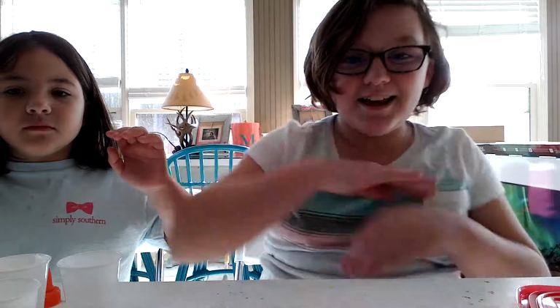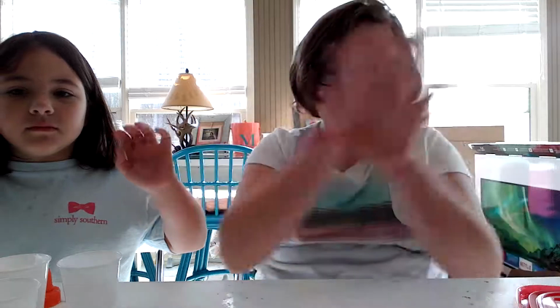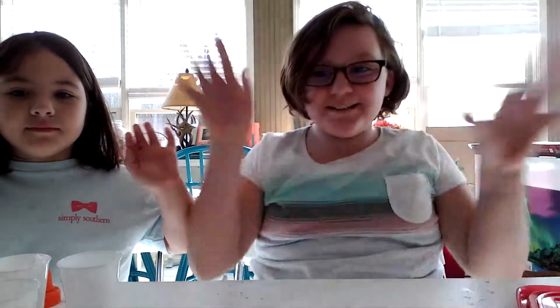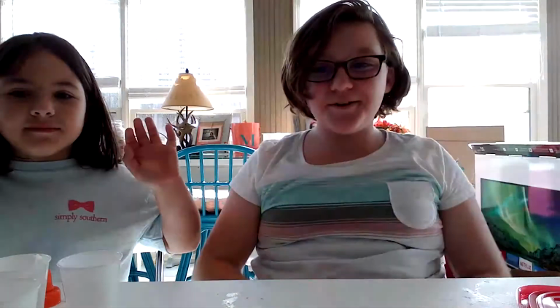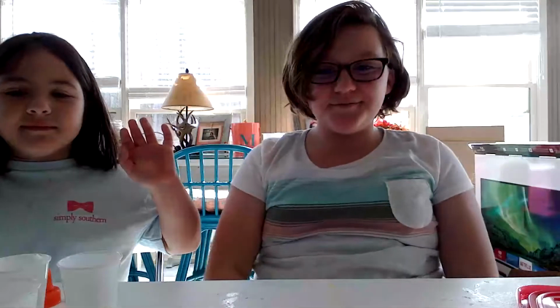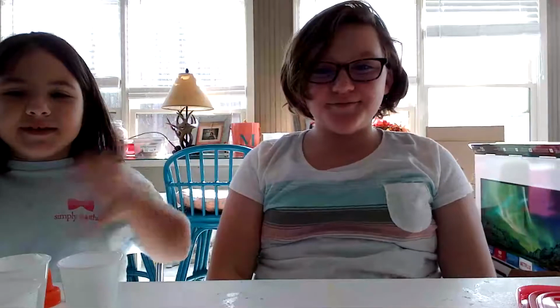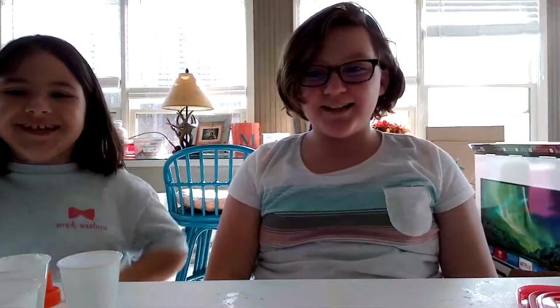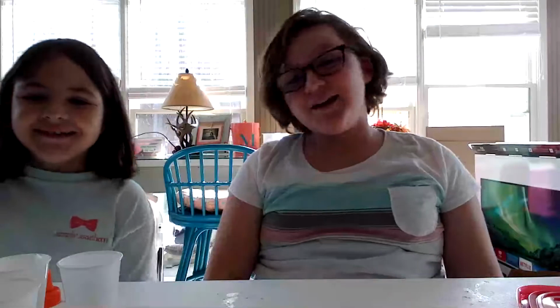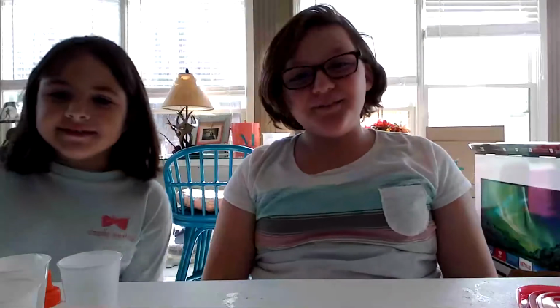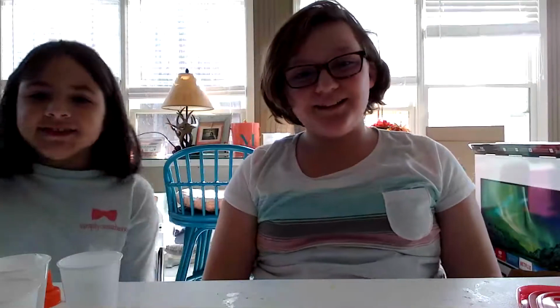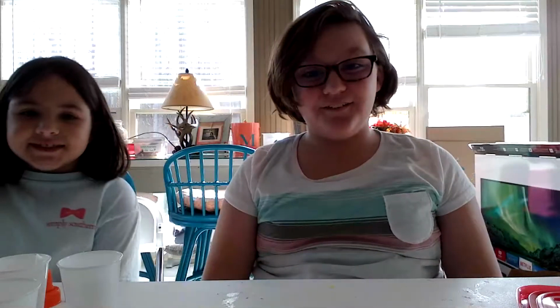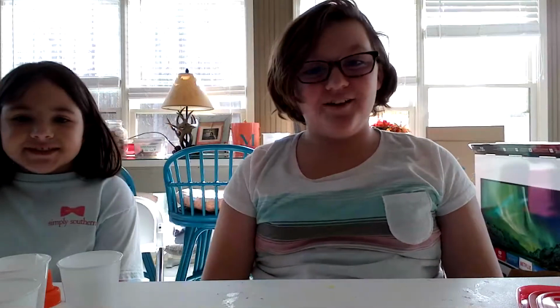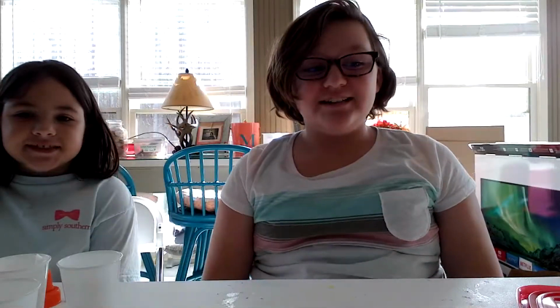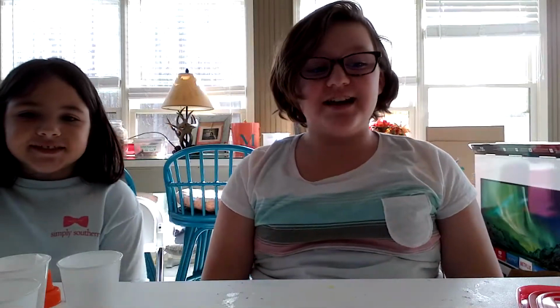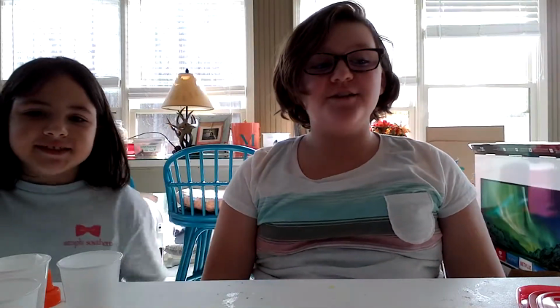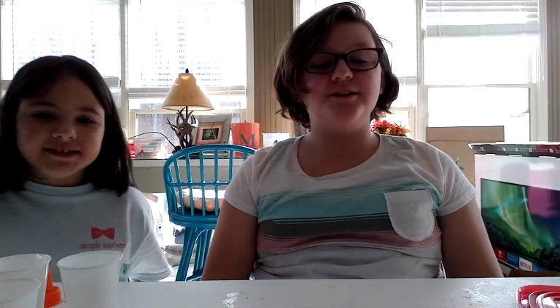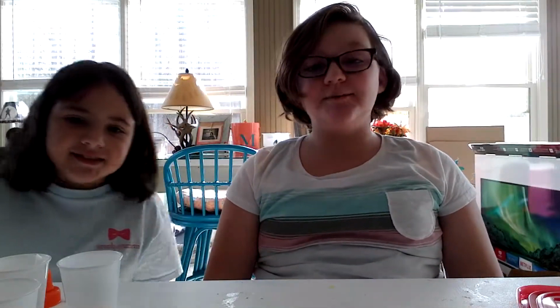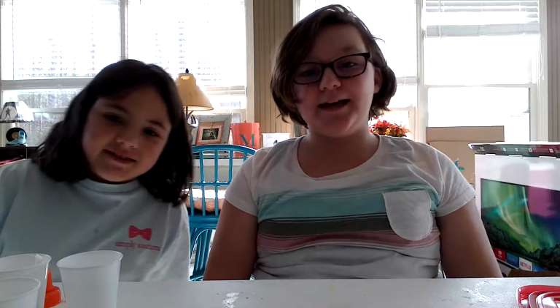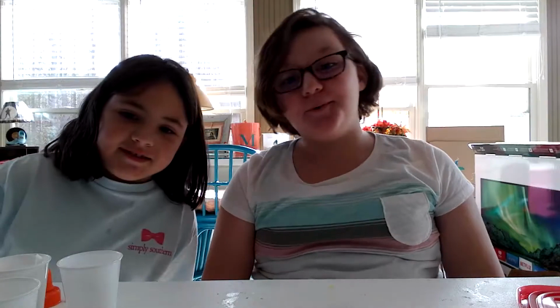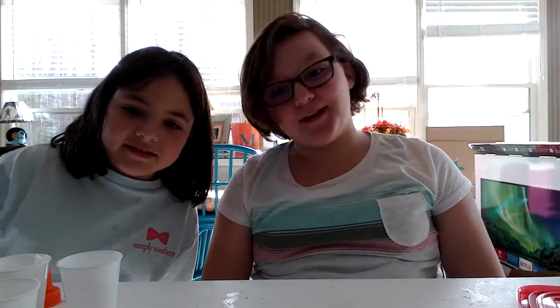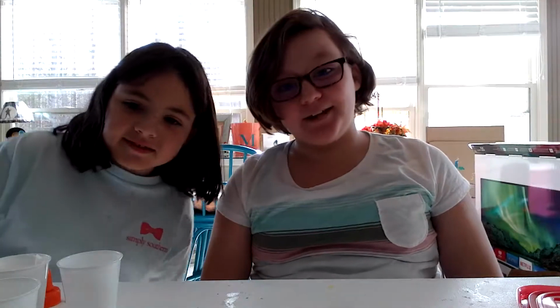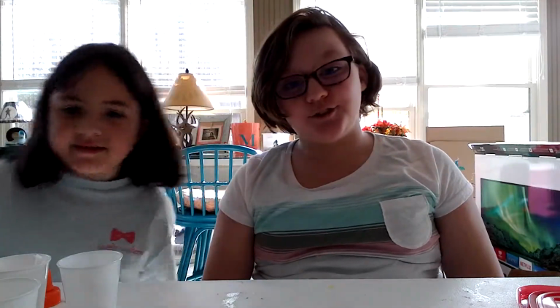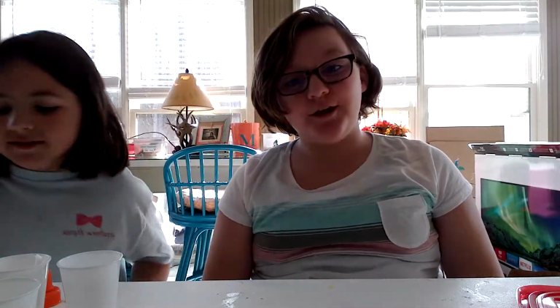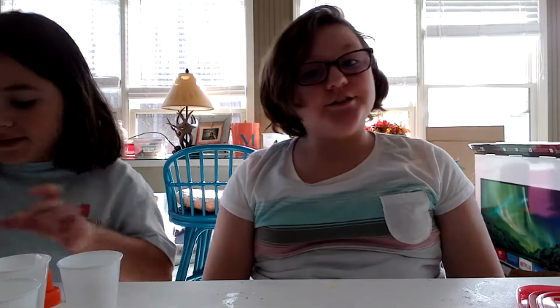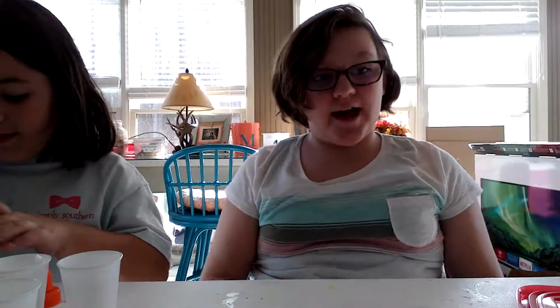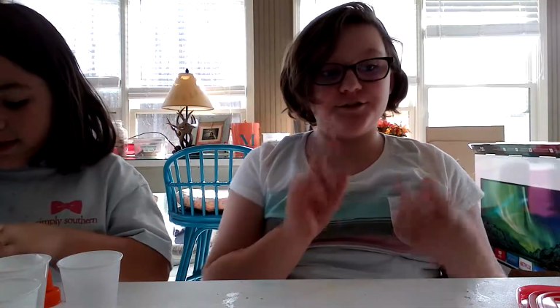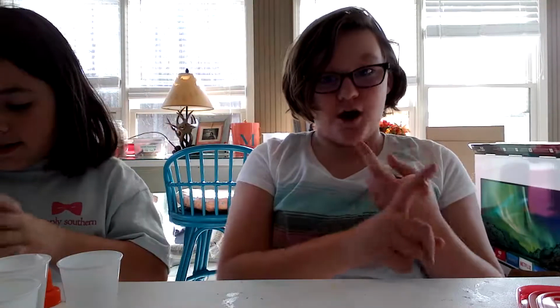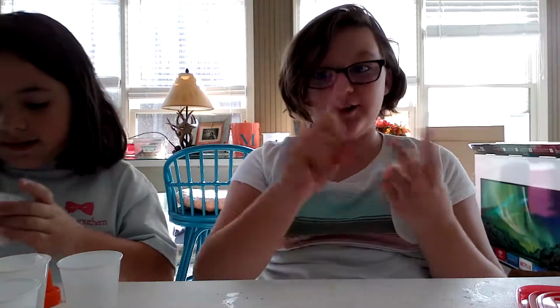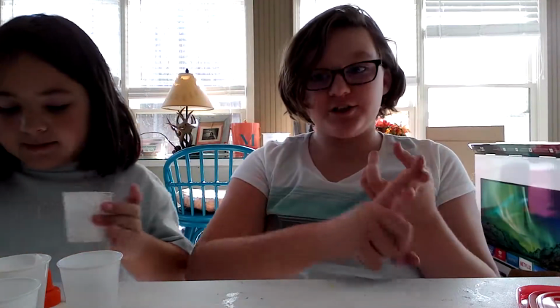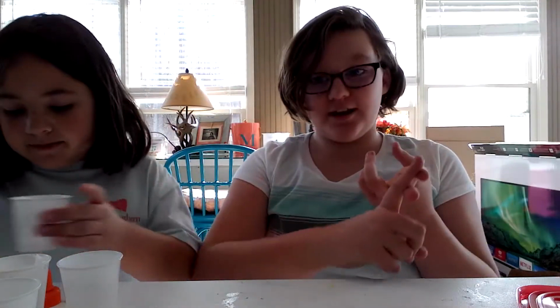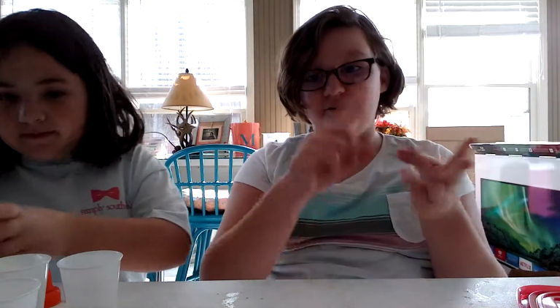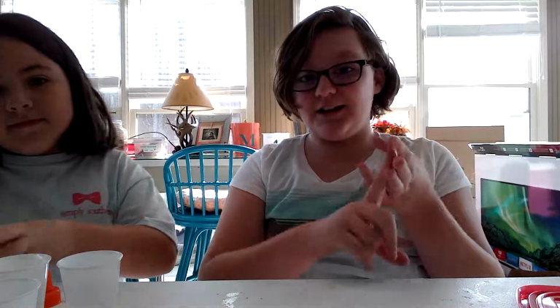Hey guys, it's Mocha. Welcome back to another video. So today we are going to be making Neapolitan ice cream — so that is strawberry, chocolate, and vanilla.